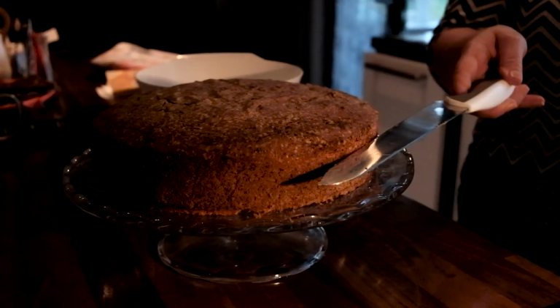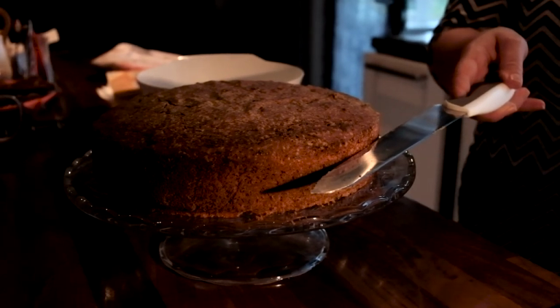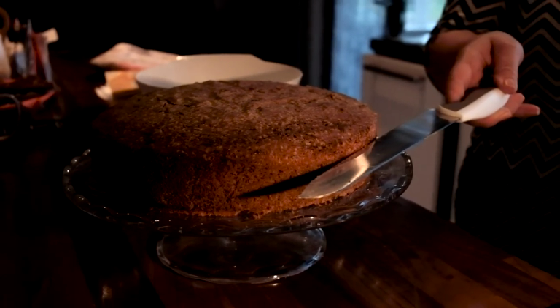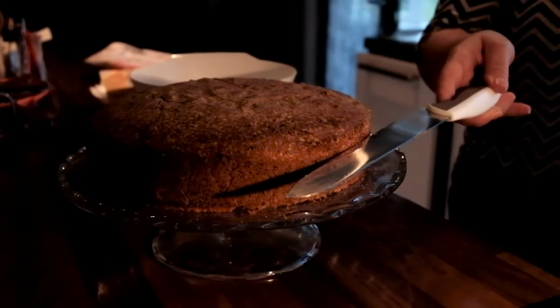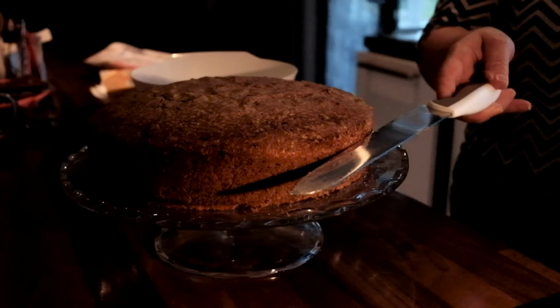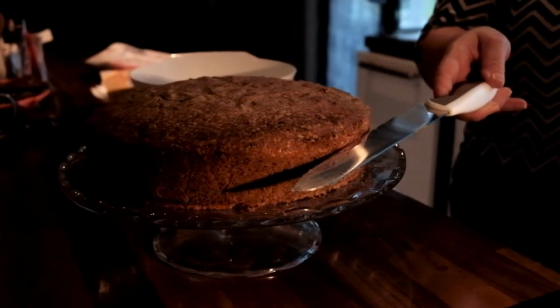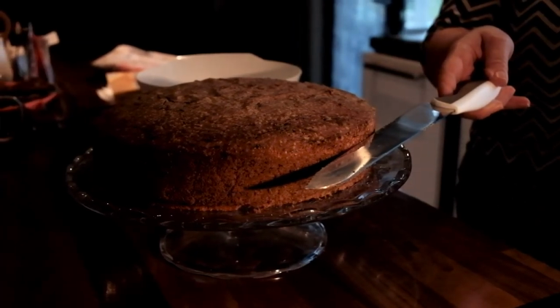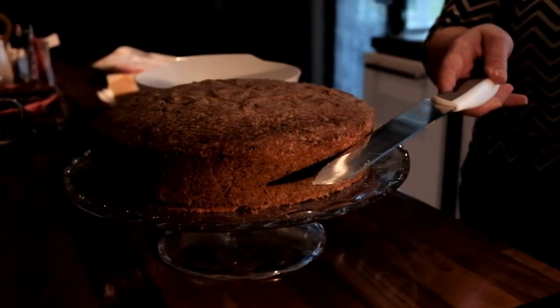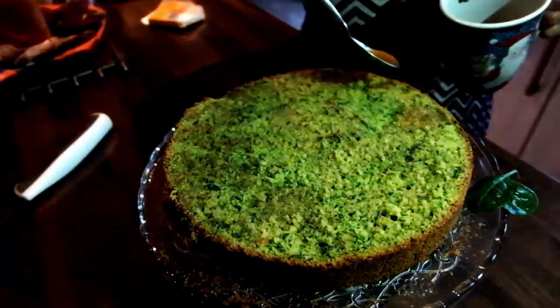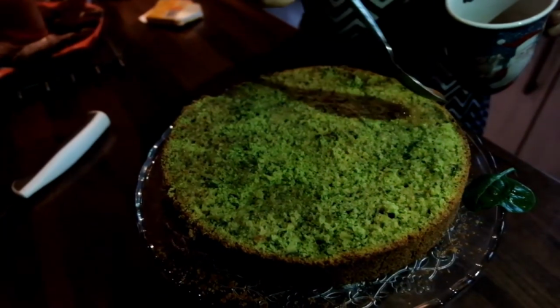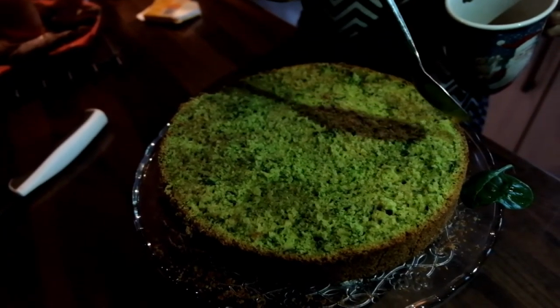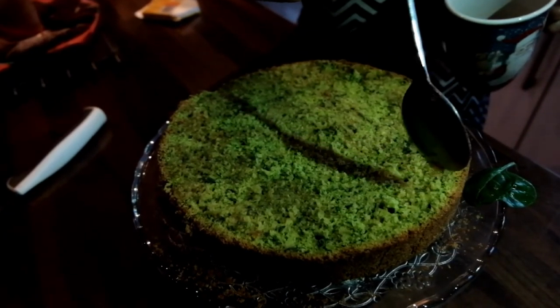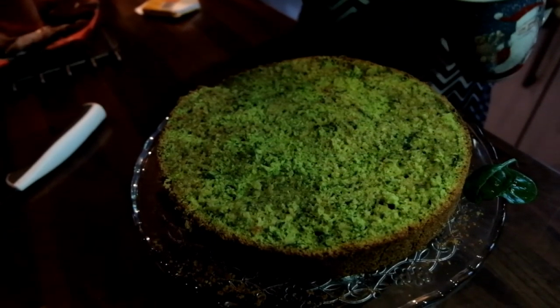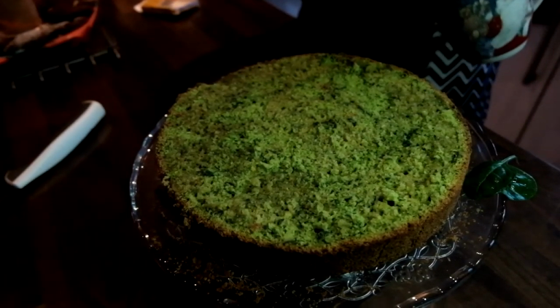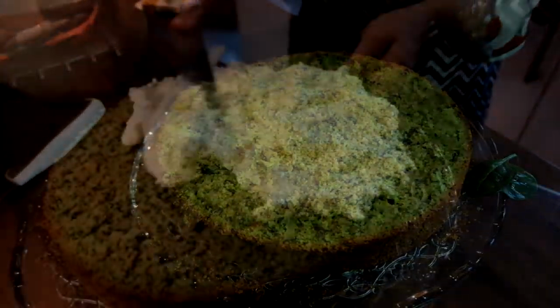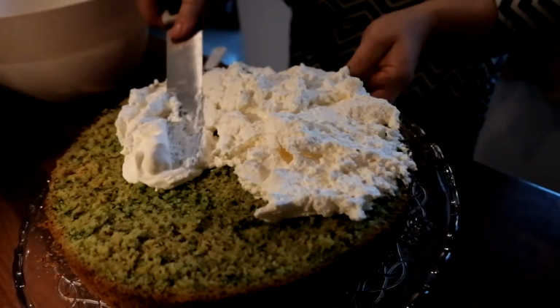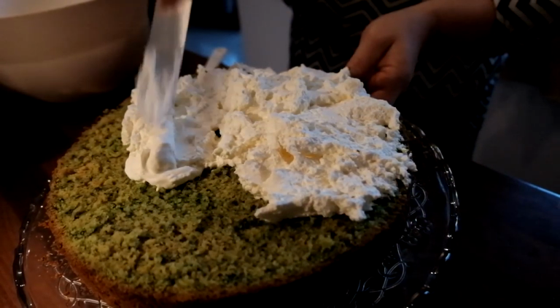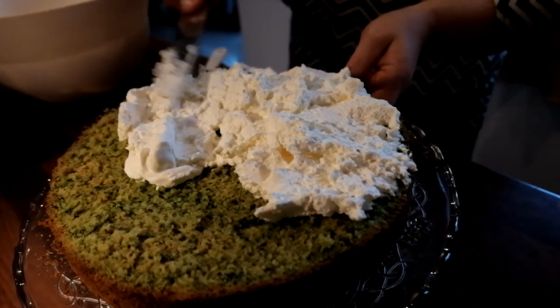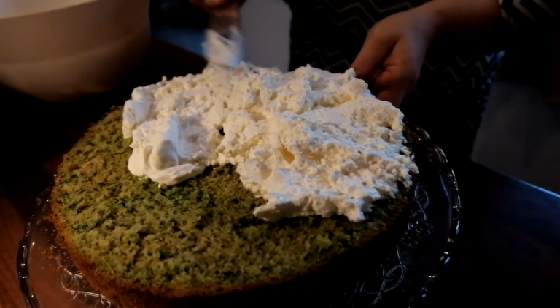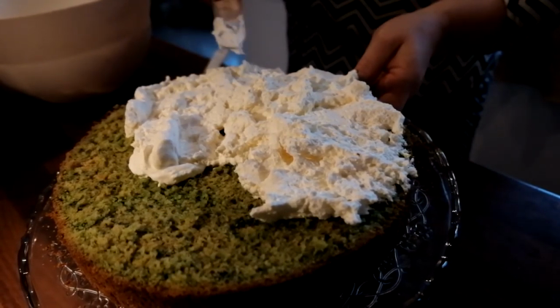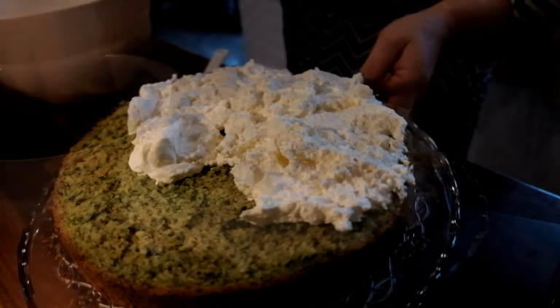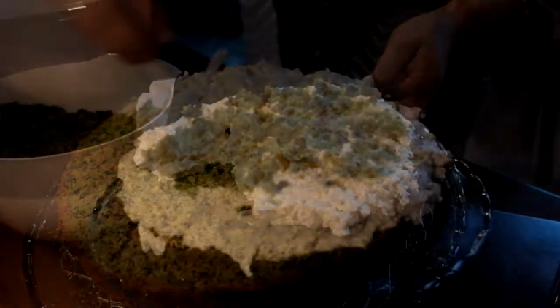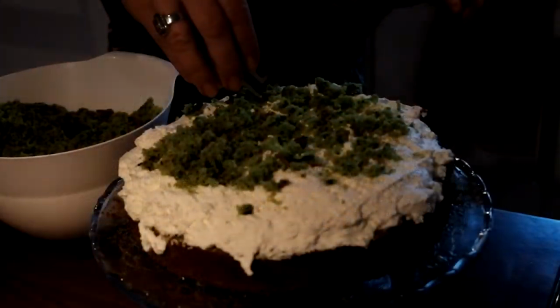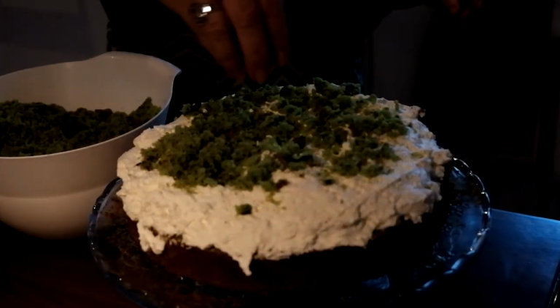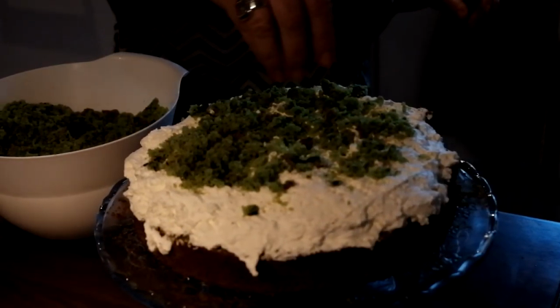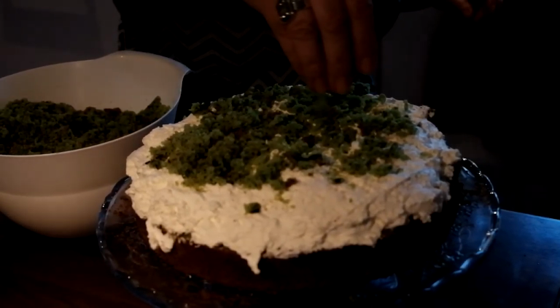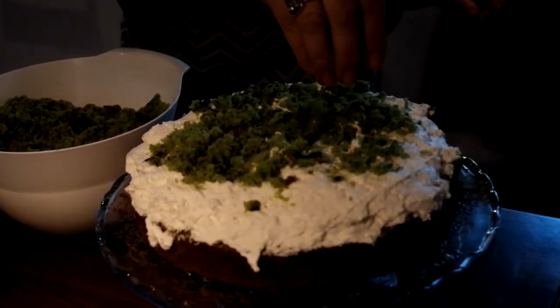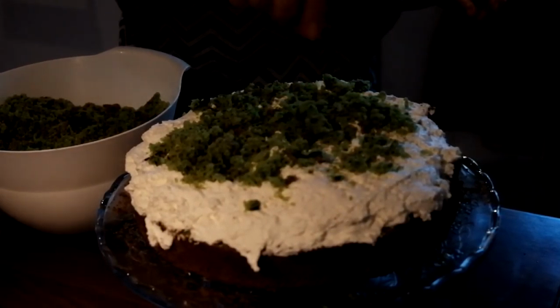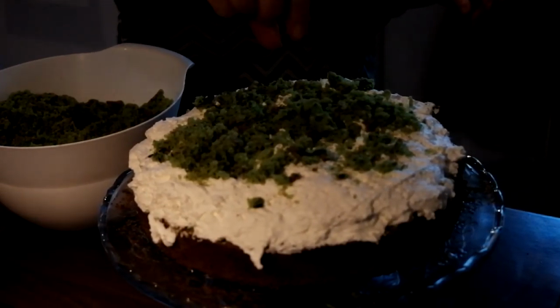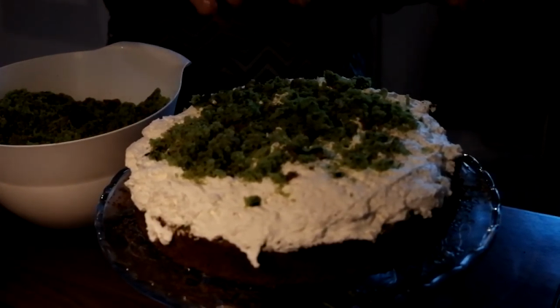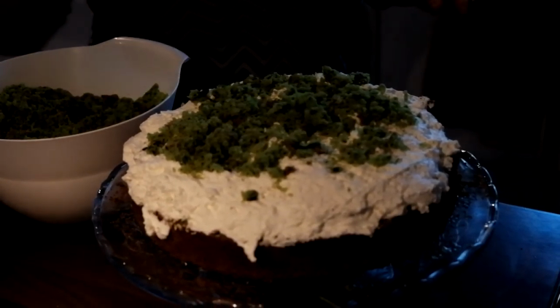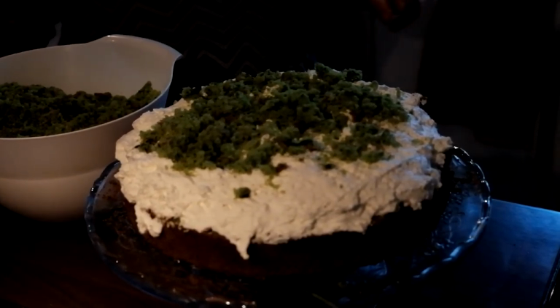Slice the cake 3 quarters of the way up. Soak it entirely with the tea mixture. Cover with cream. Crumble the top quarter of the cake and just sprinkle it on top.